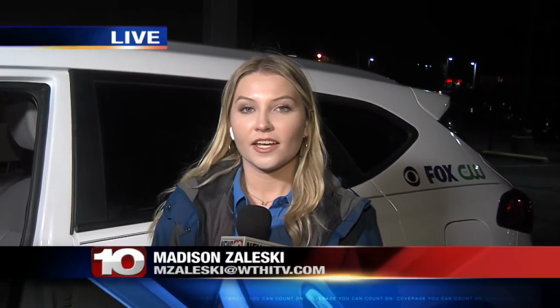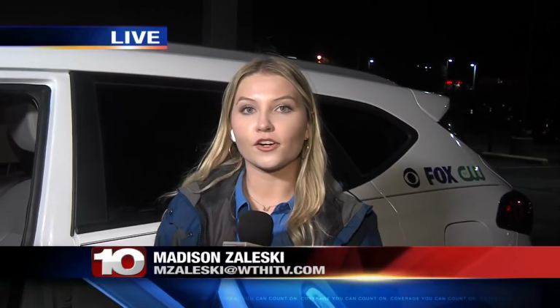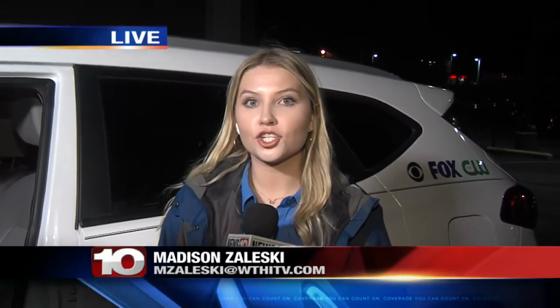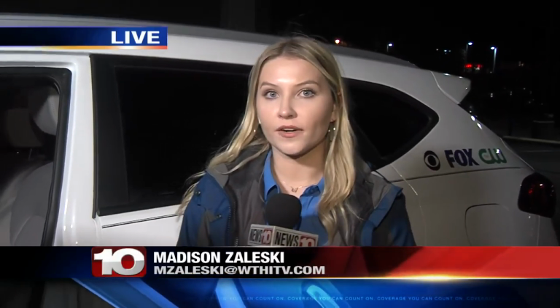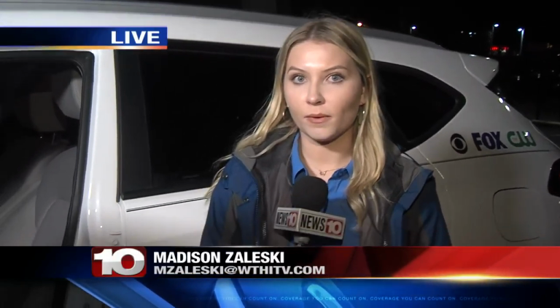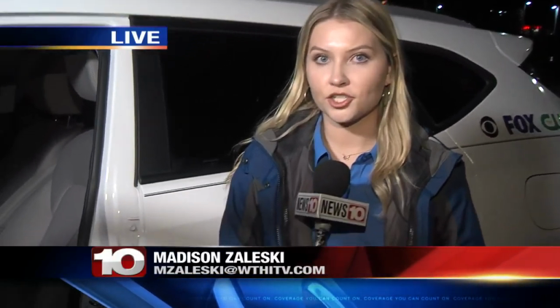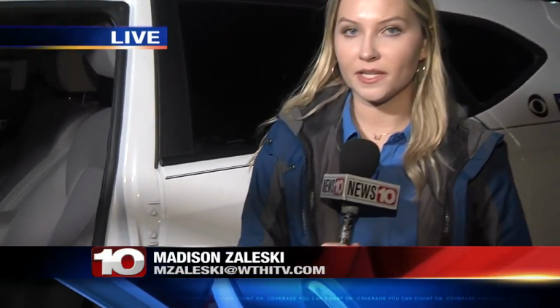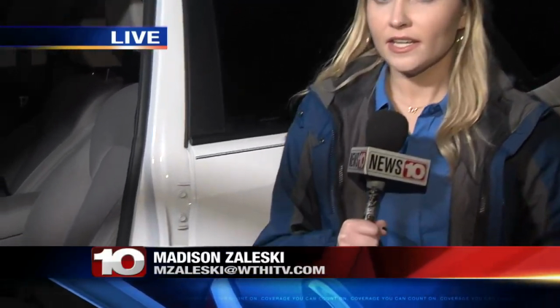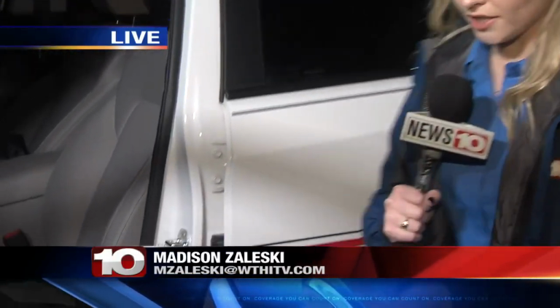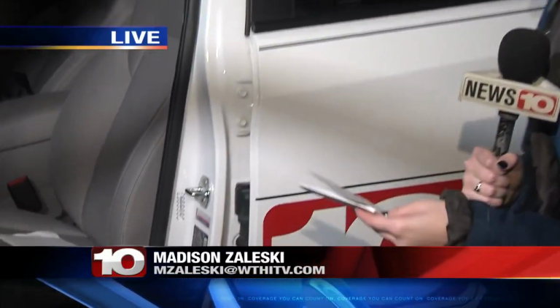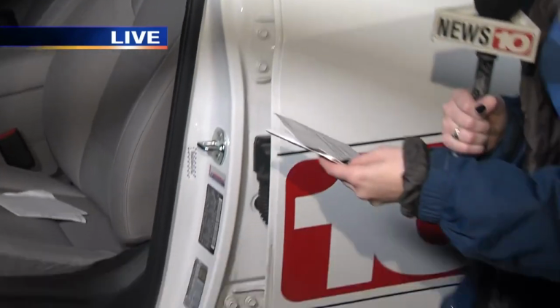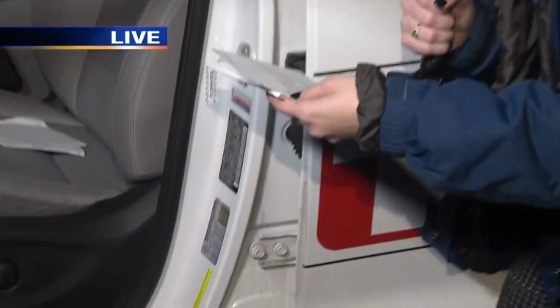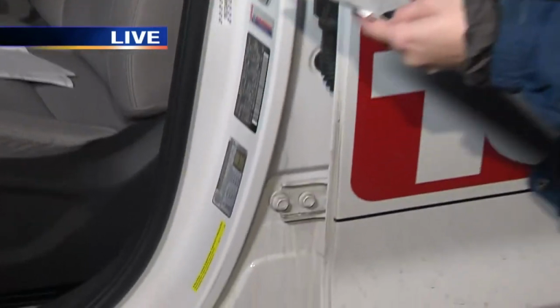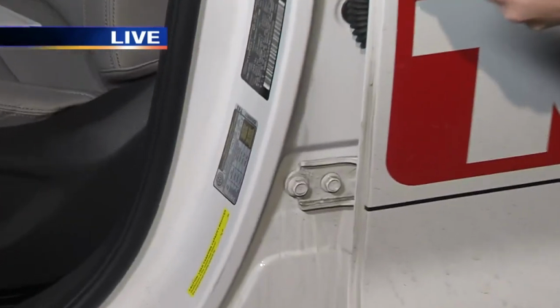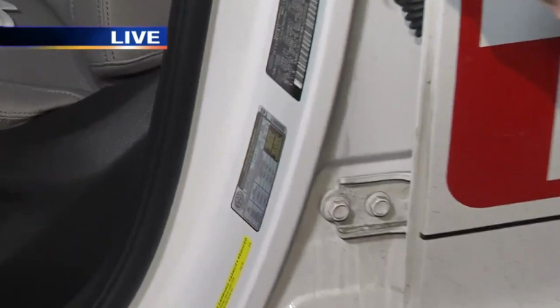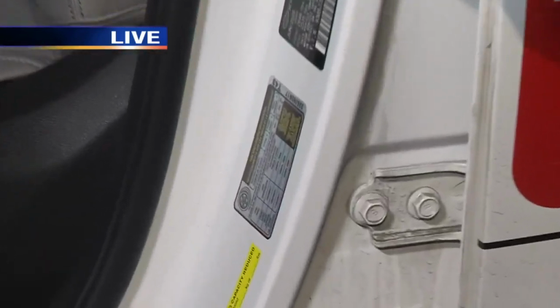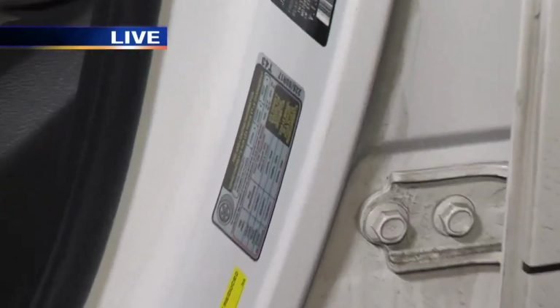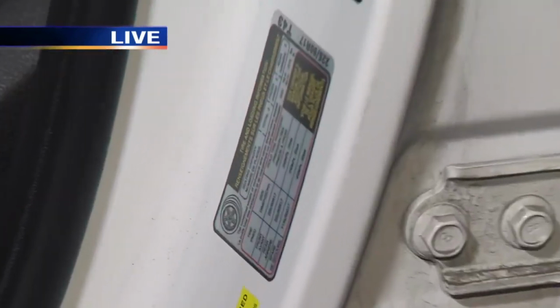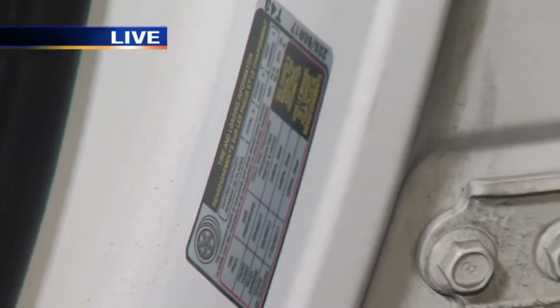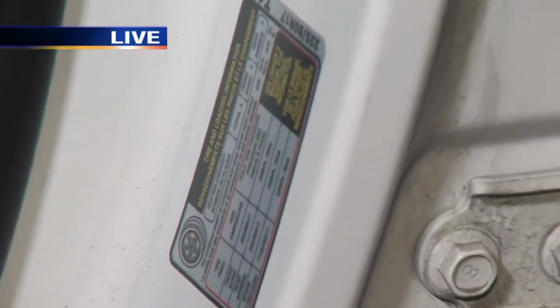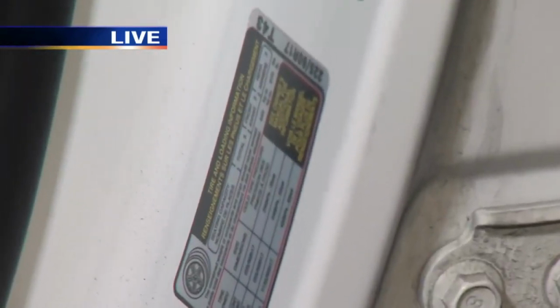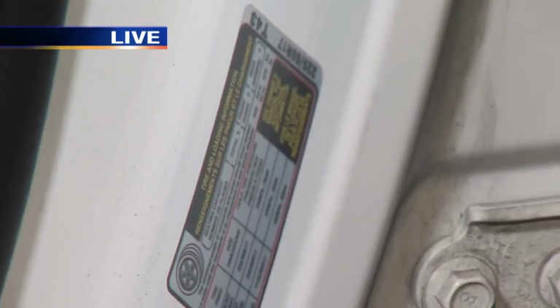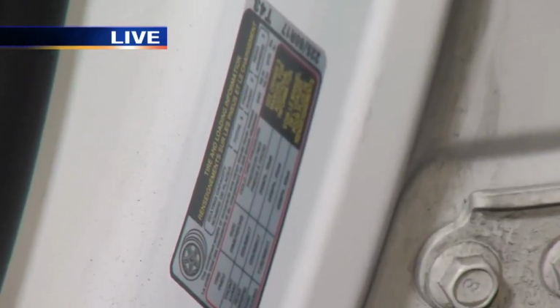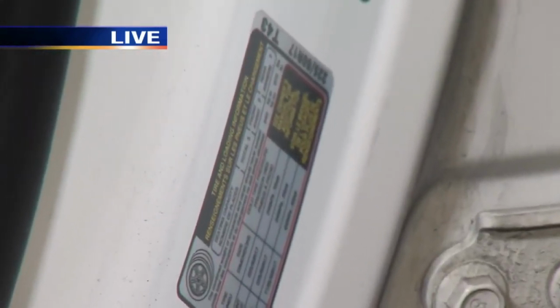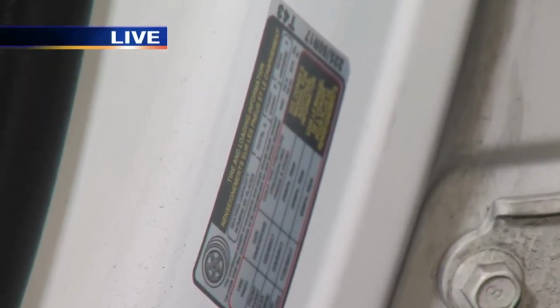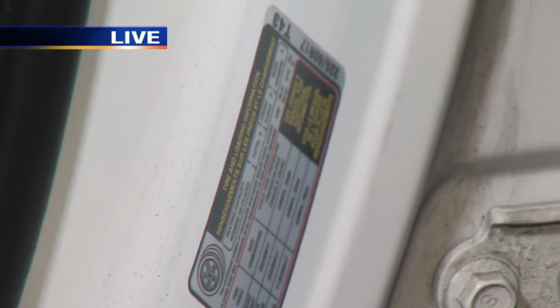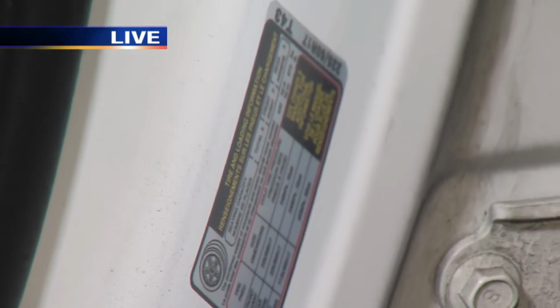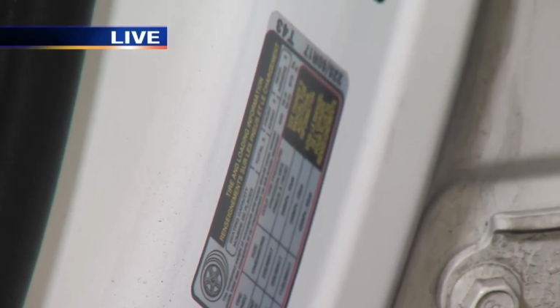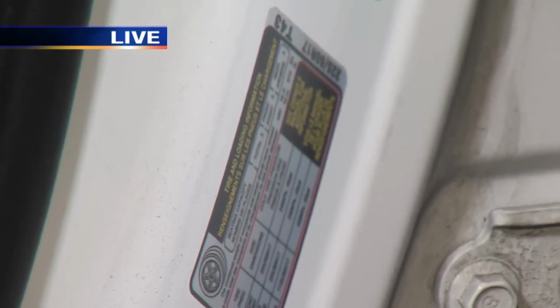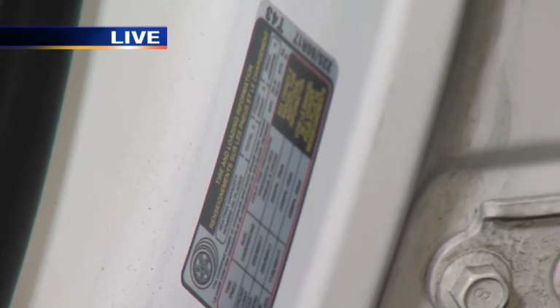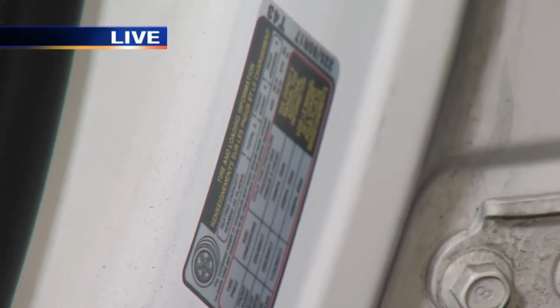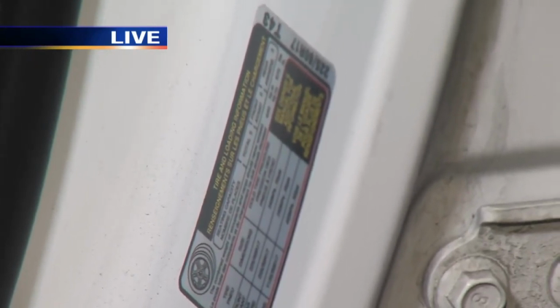If you're unsure where your air pressure should be, you'll find the correct amount of pressure on the inside of your driver's side door. Reporting live in Terre Haute, Madison Zaleski, News 10.